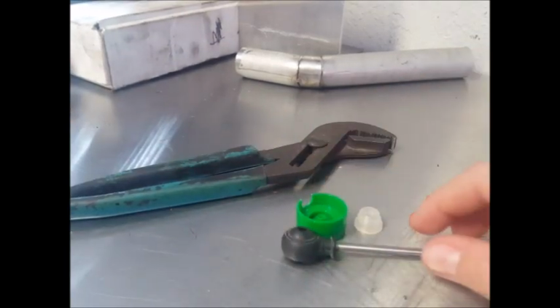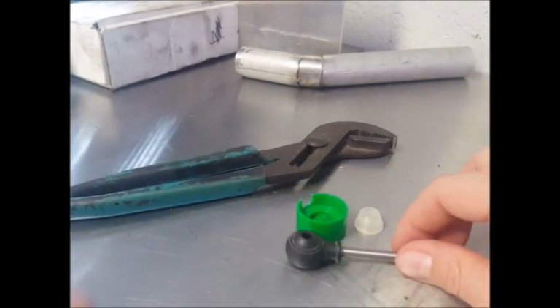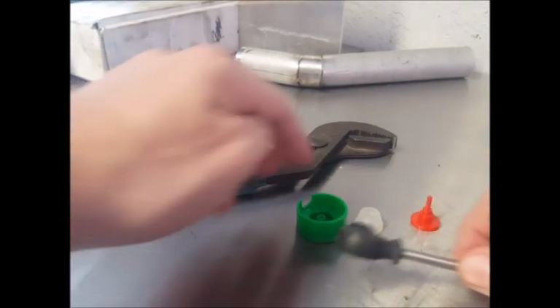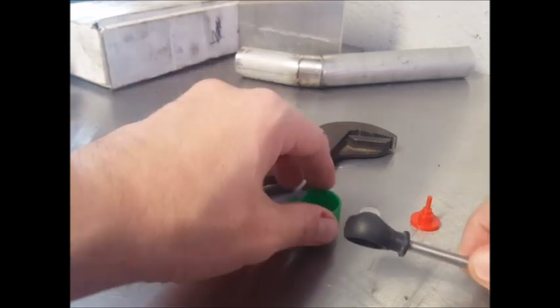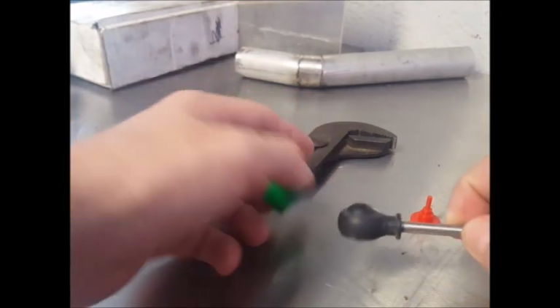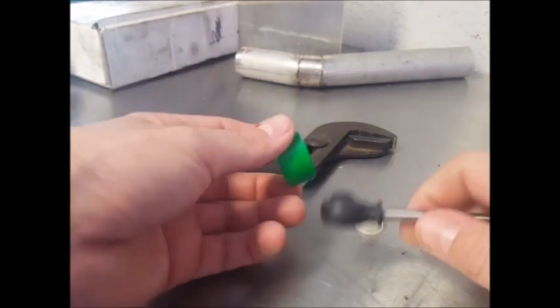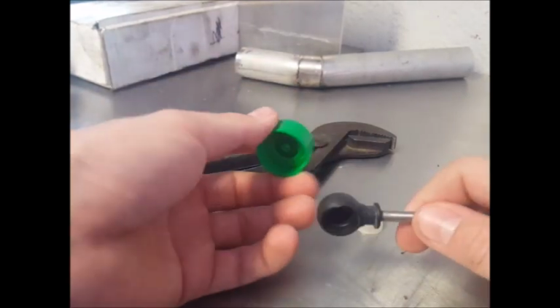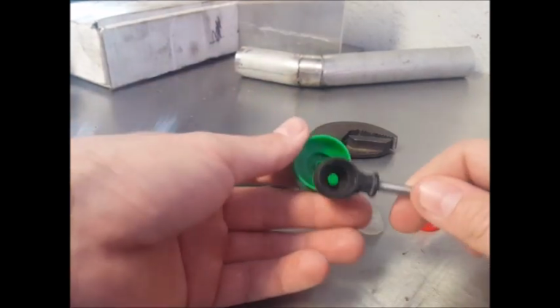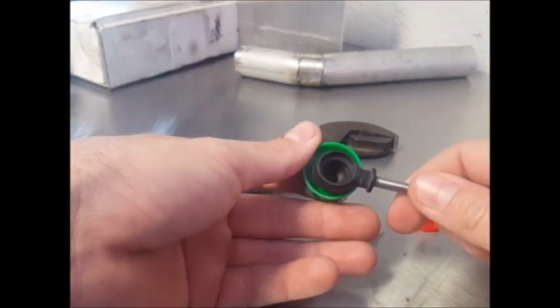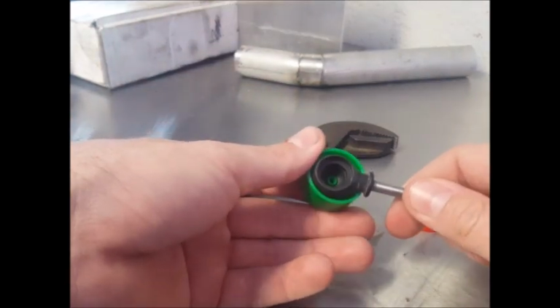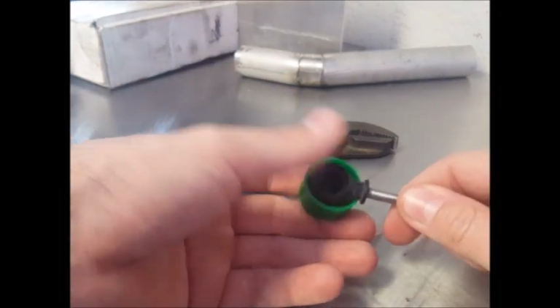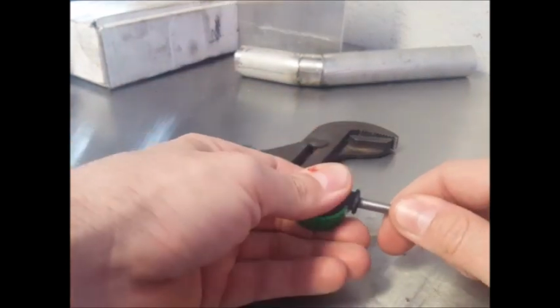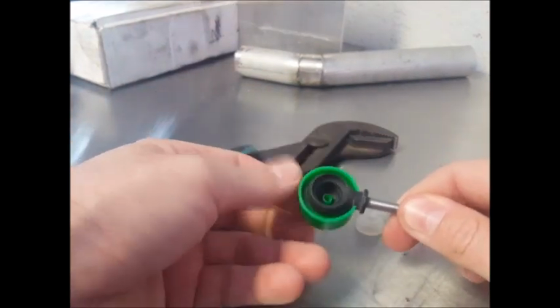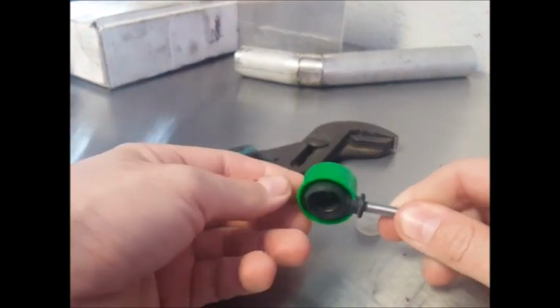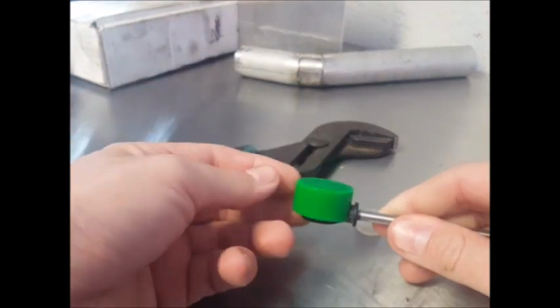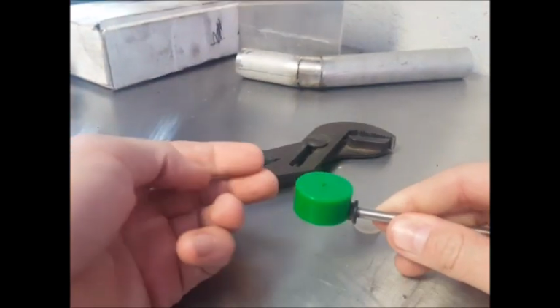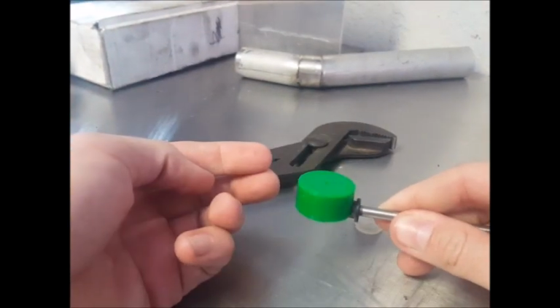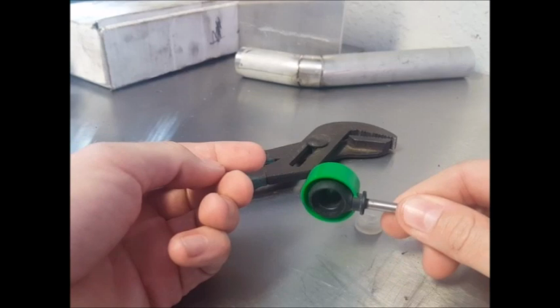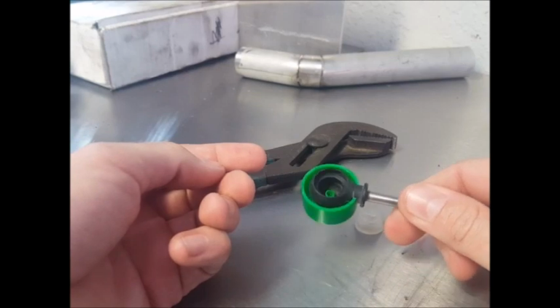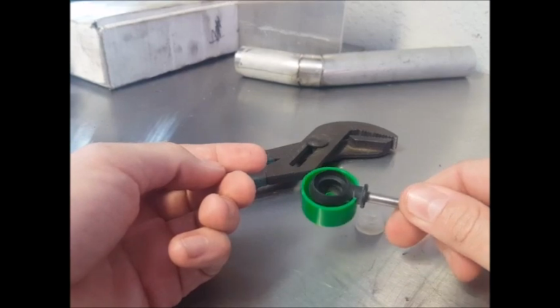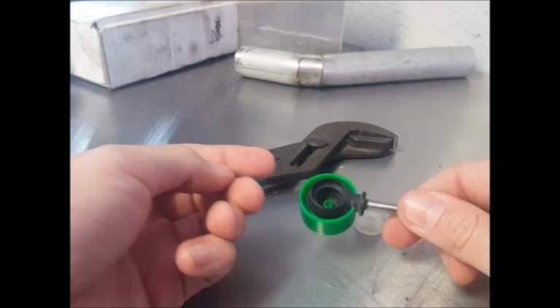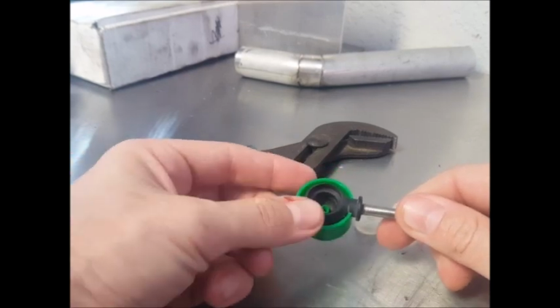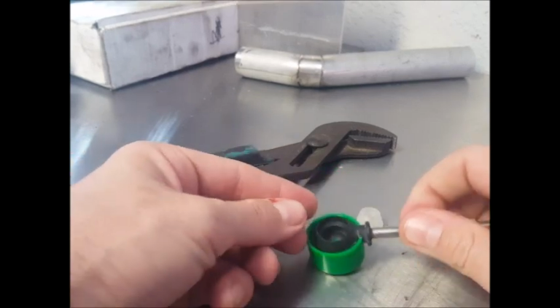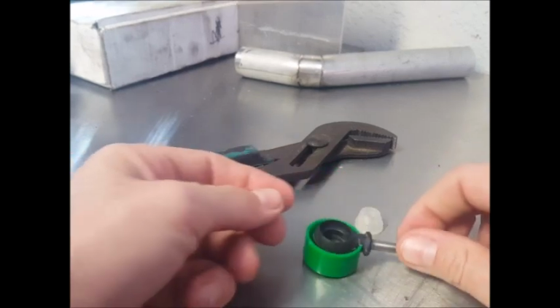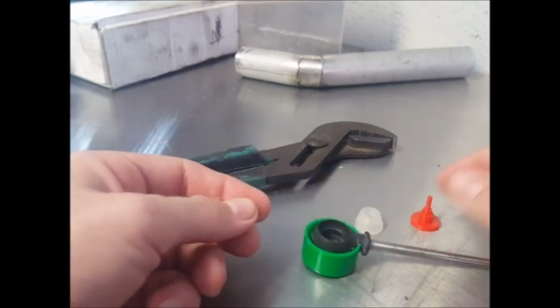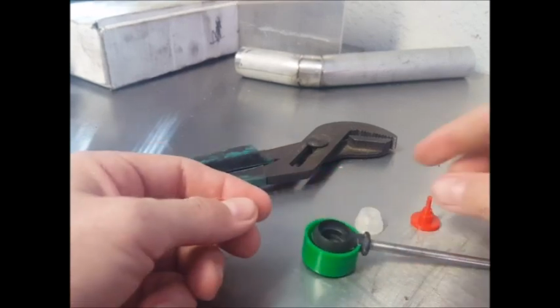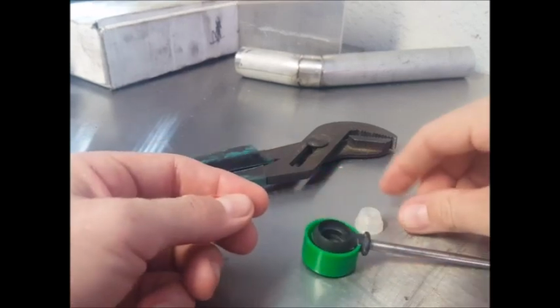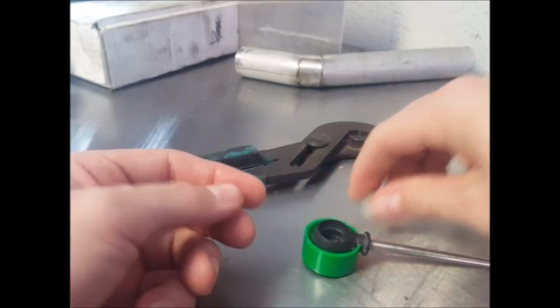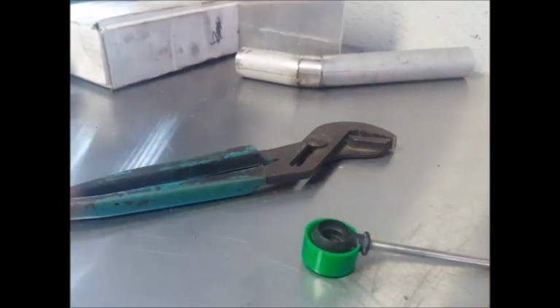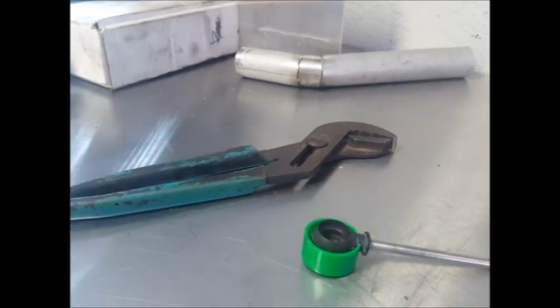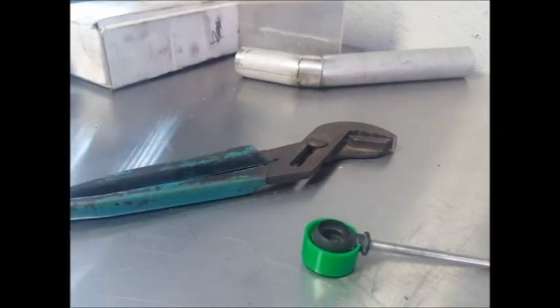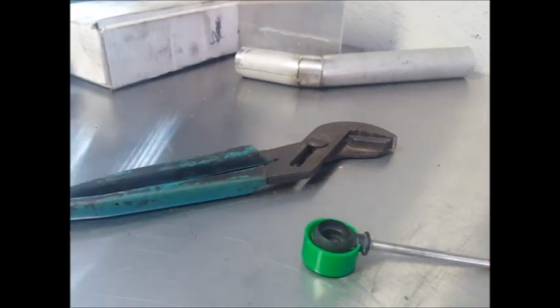The colors may vary, but your kit will have a cable protector, which clips onto the cable end. It will have a bushing, and it will have an installation driver.